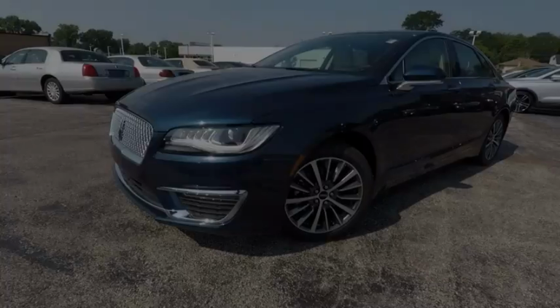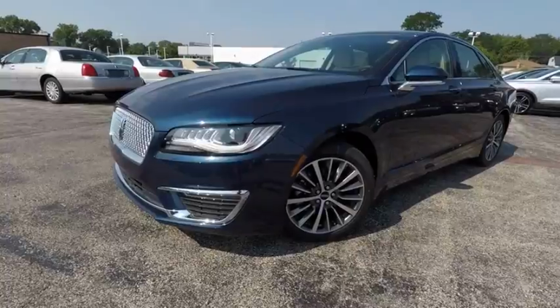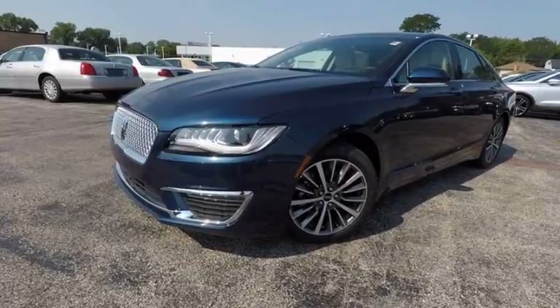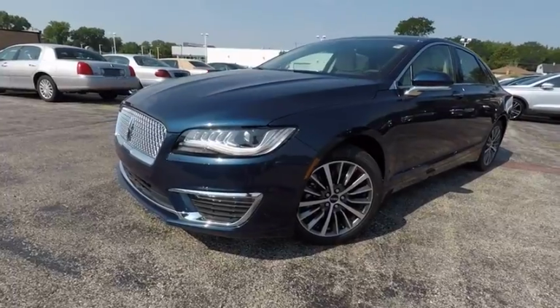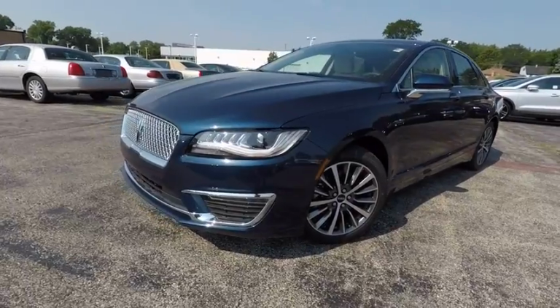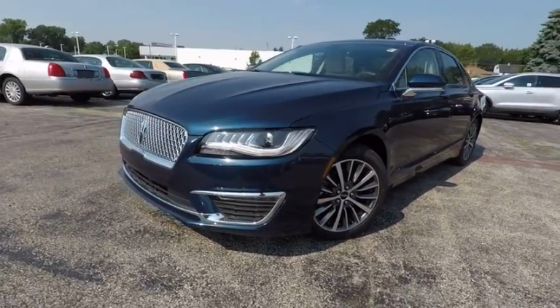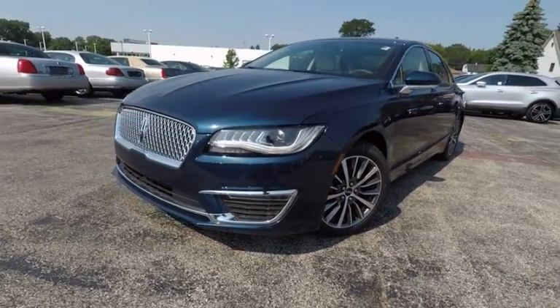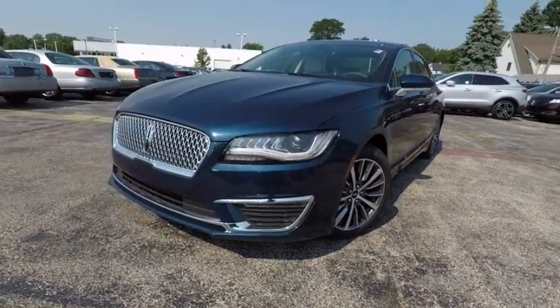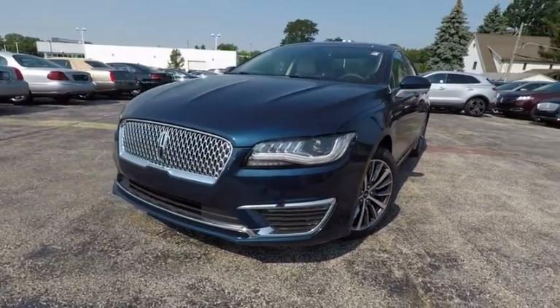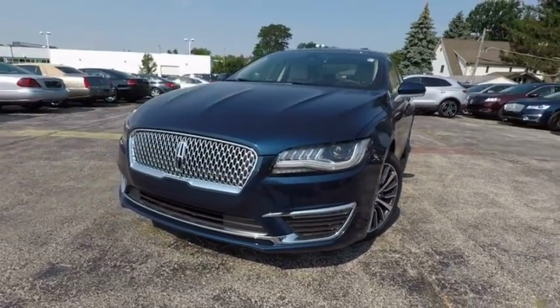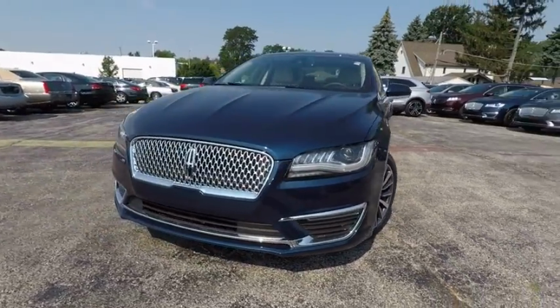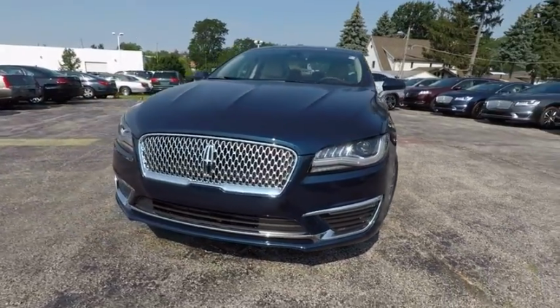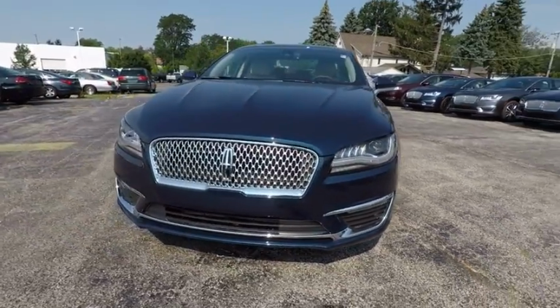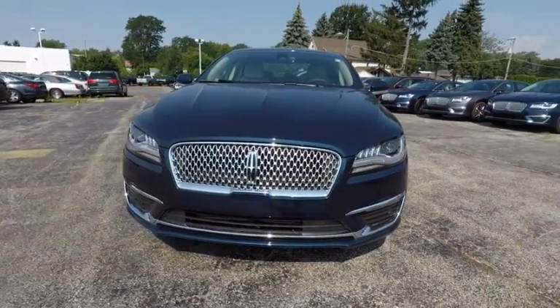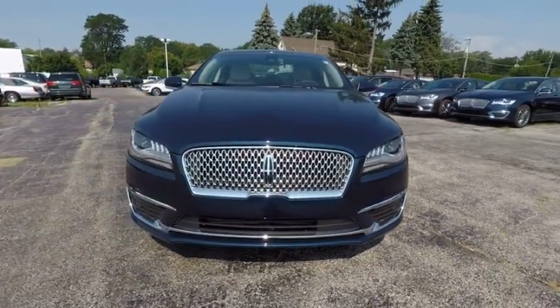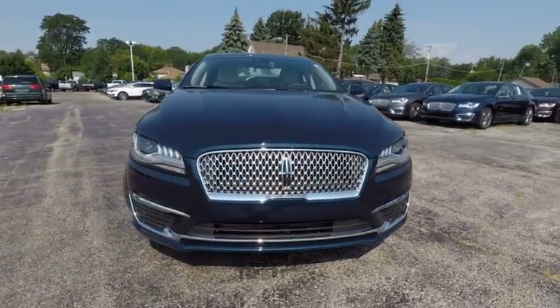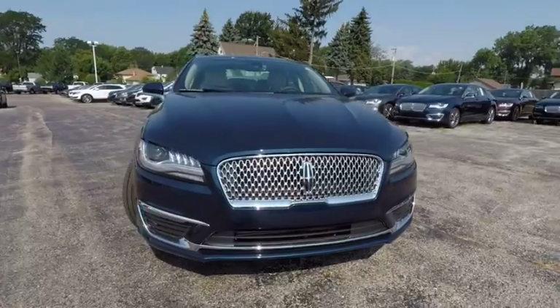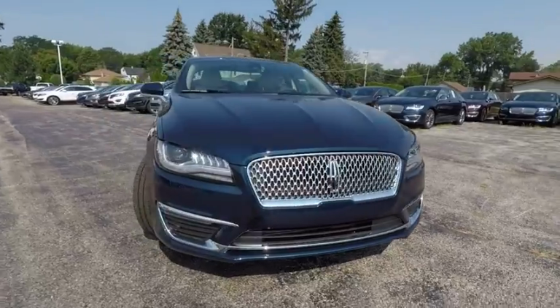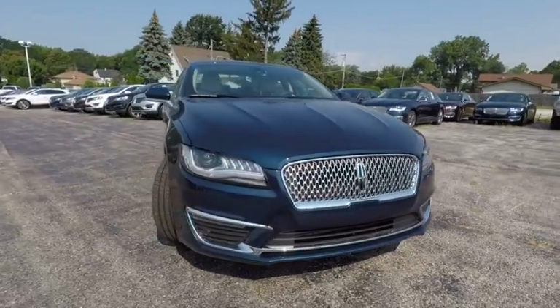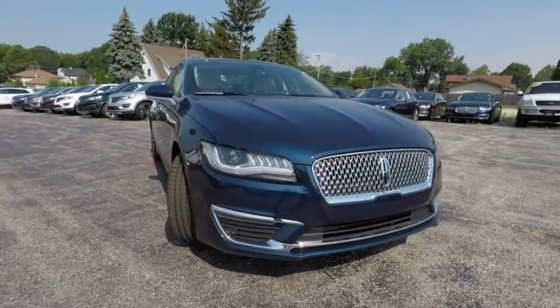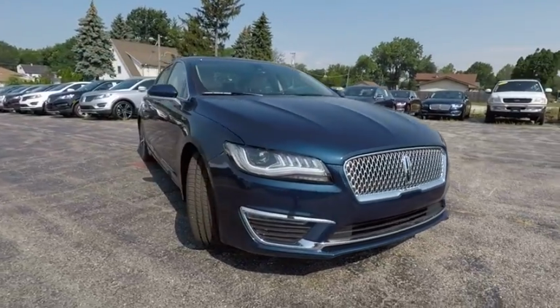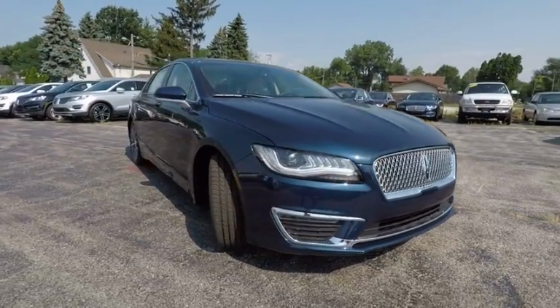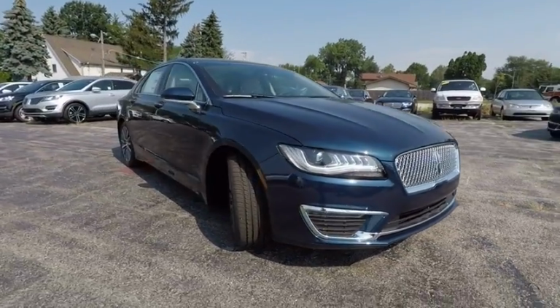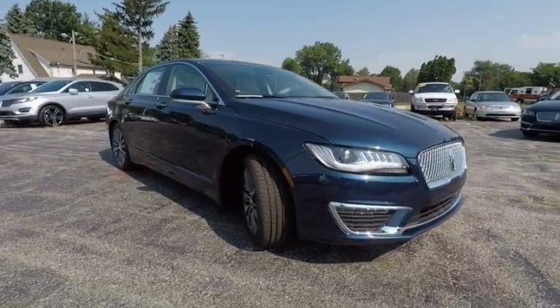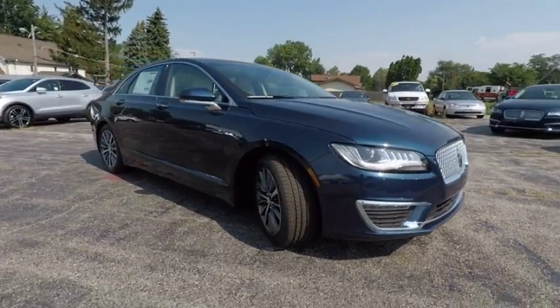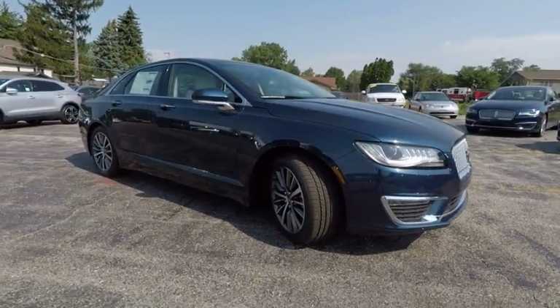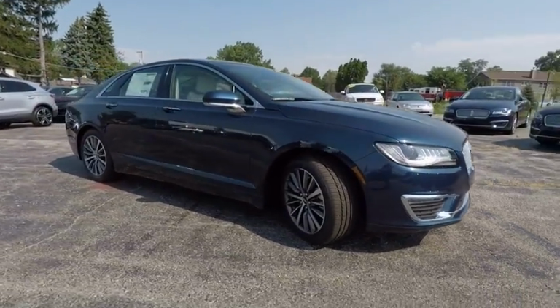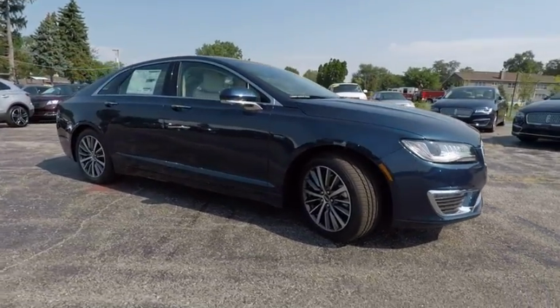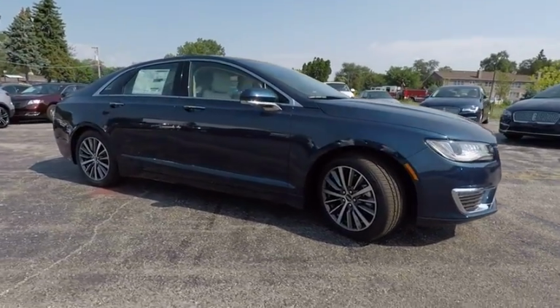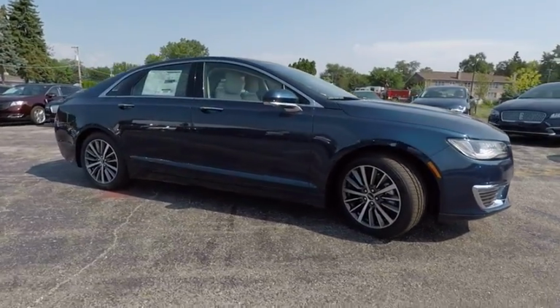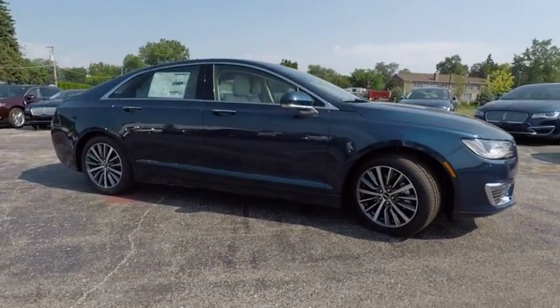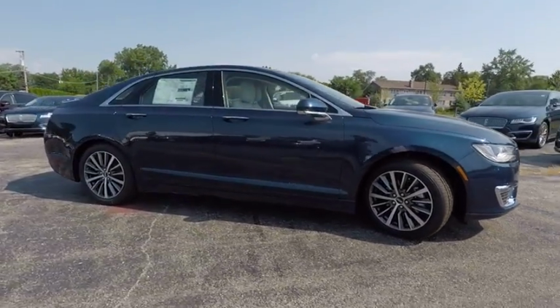2017 Lincoln MKZ with sharp angles, sleek lines, and a sculpted body. The Lincoln MKZ has an impressive stance and a dynamic design.